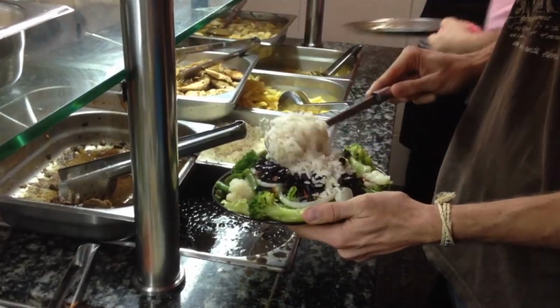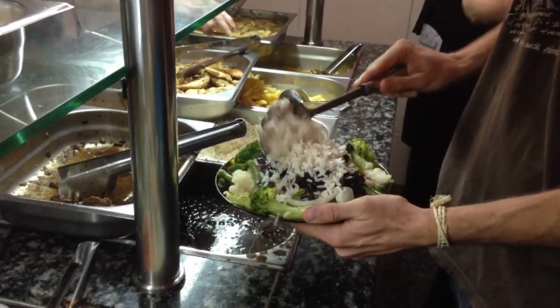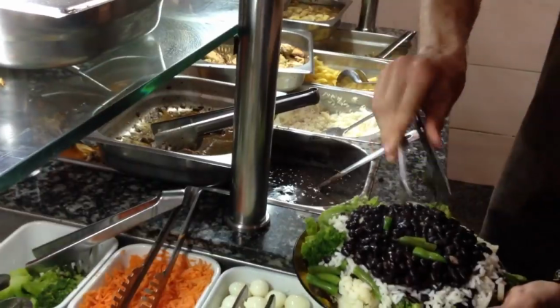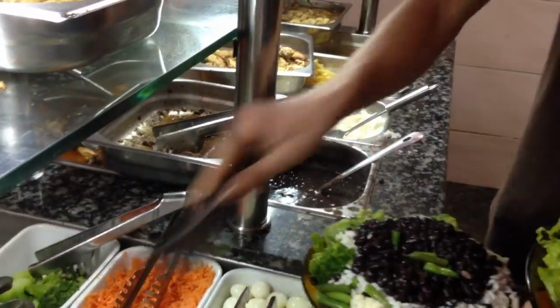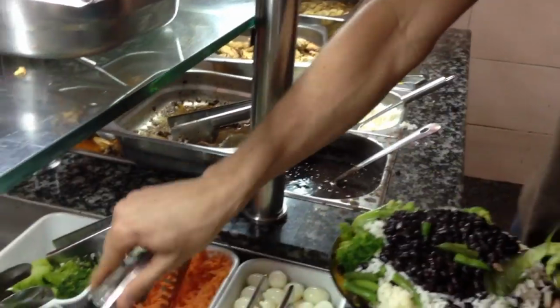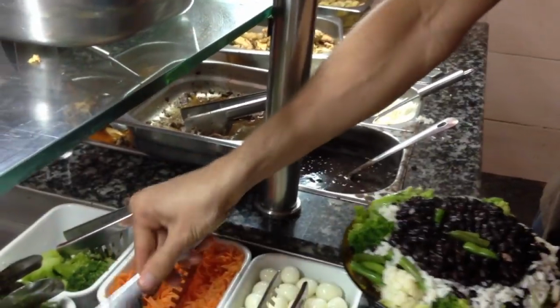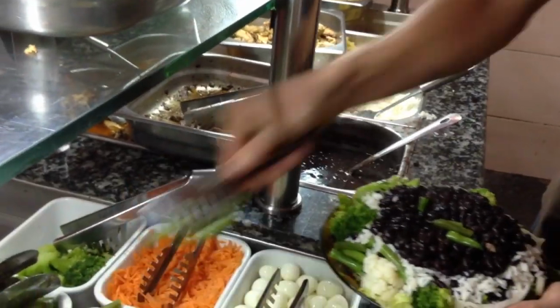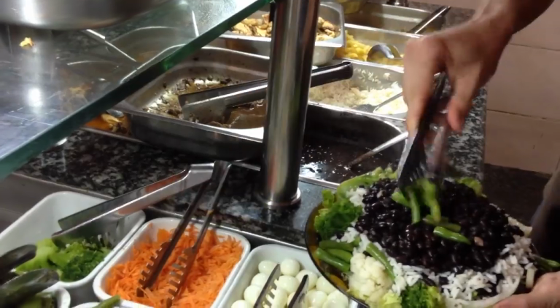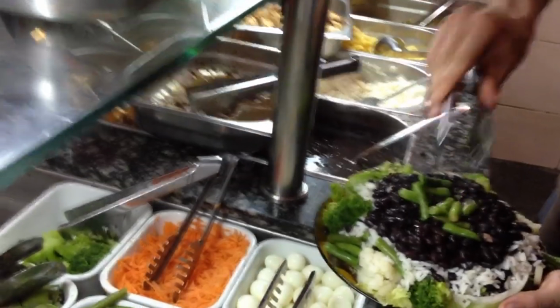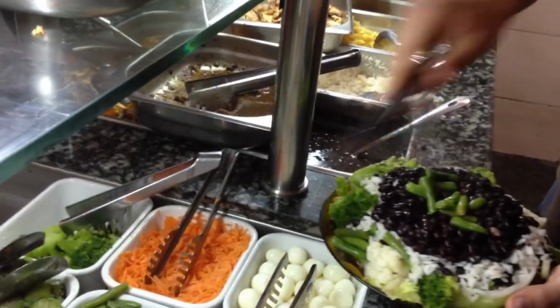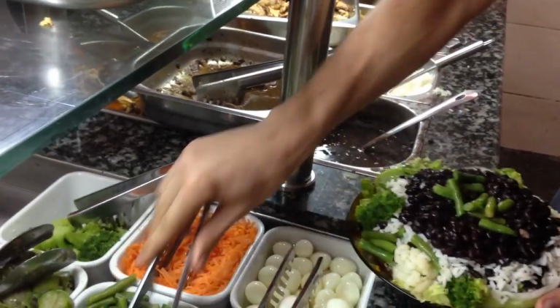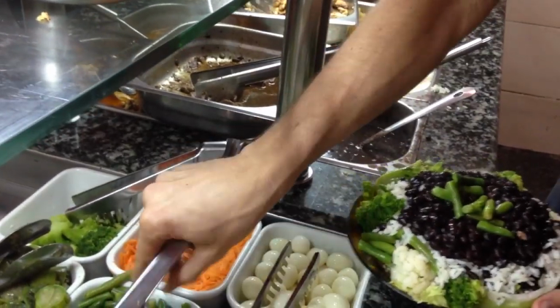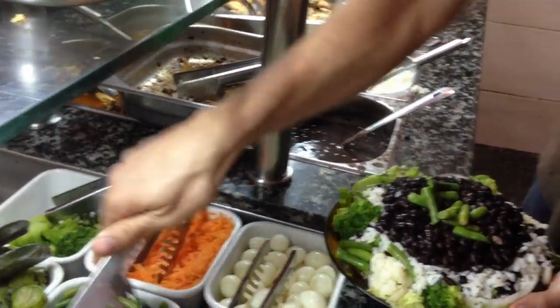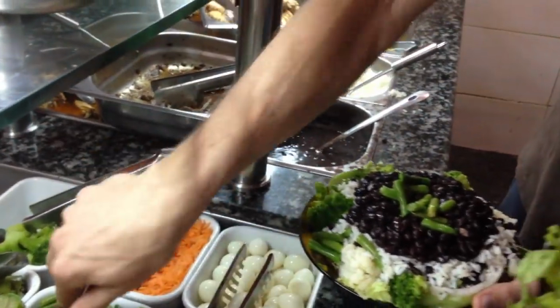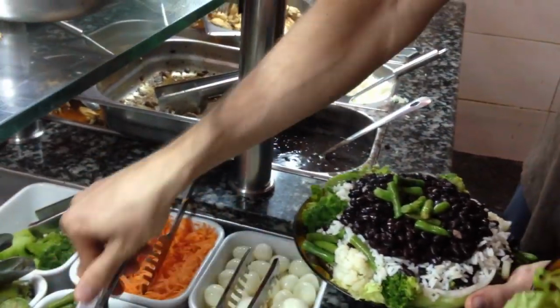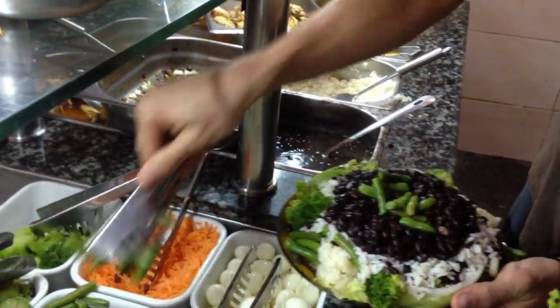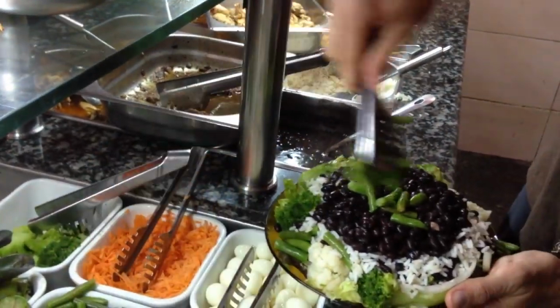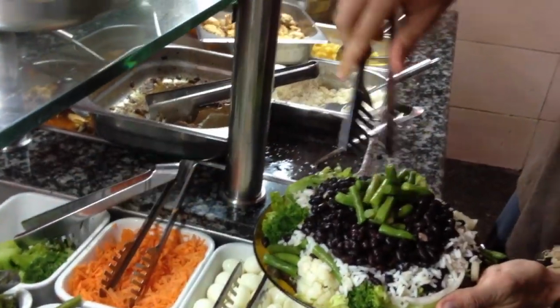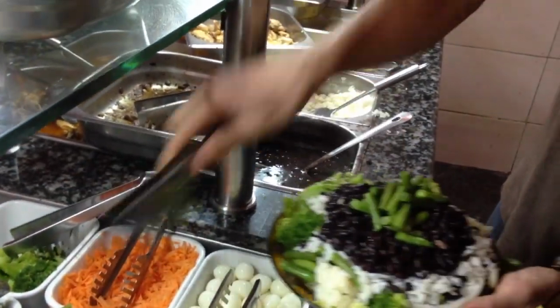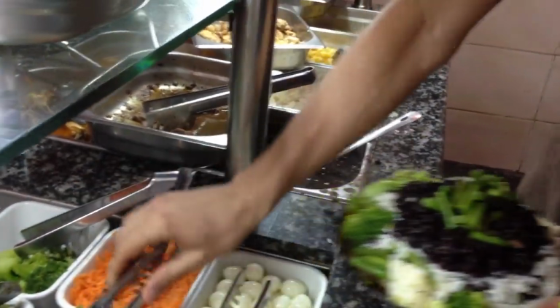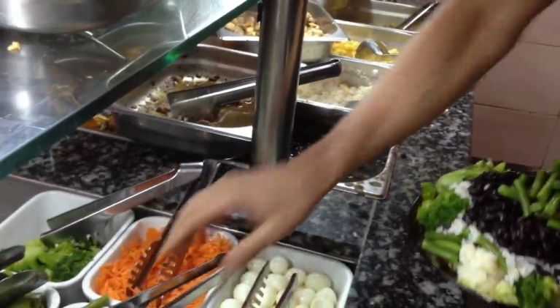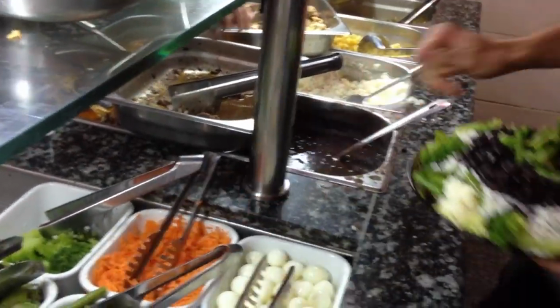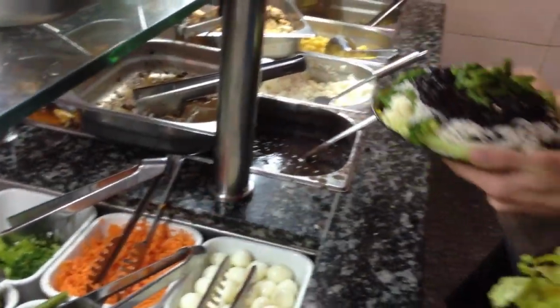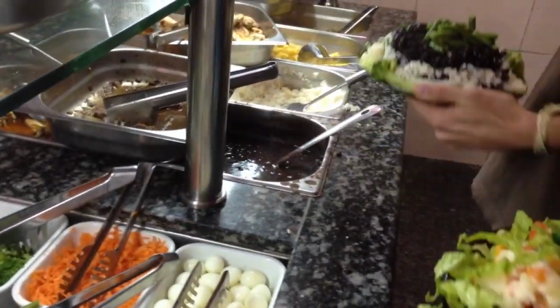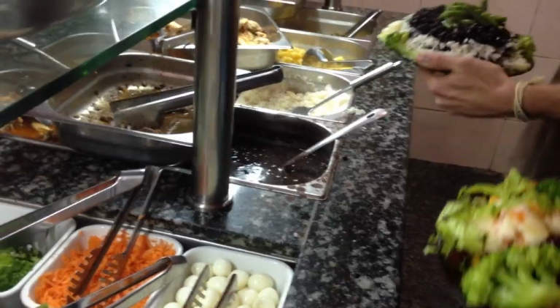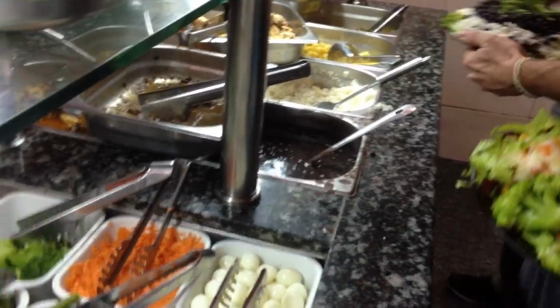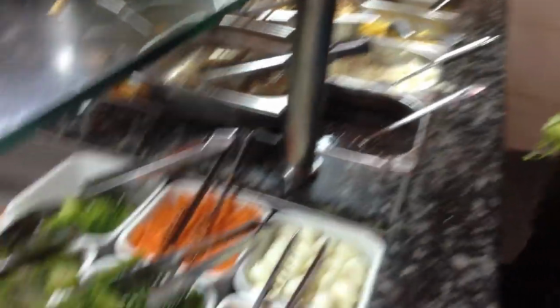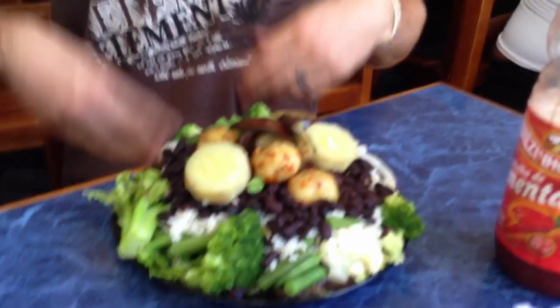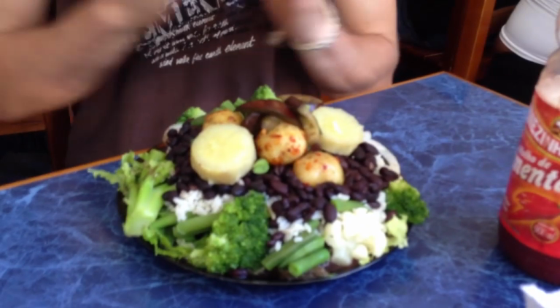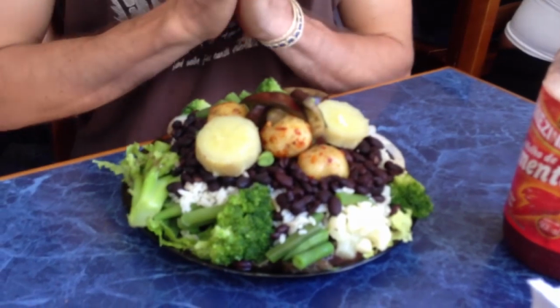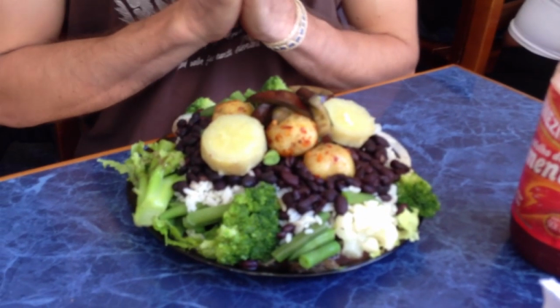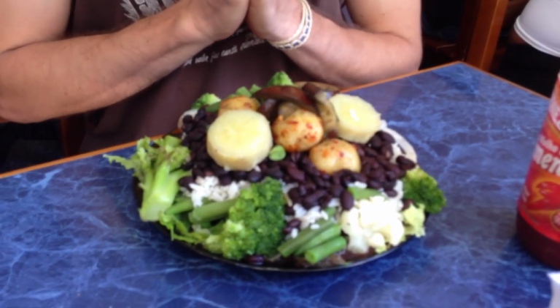Once you've done that, you can go back and put on your meat. If you're a meat eater, you can also add more vegetables — this will just help you build this pyramid of food.